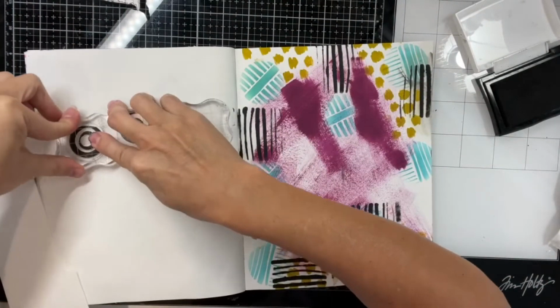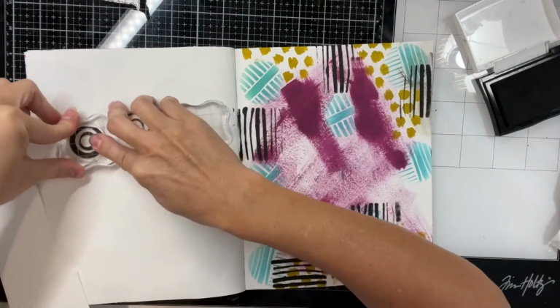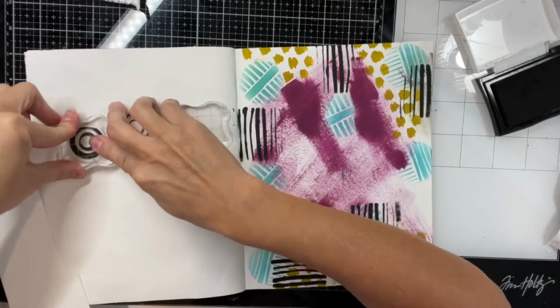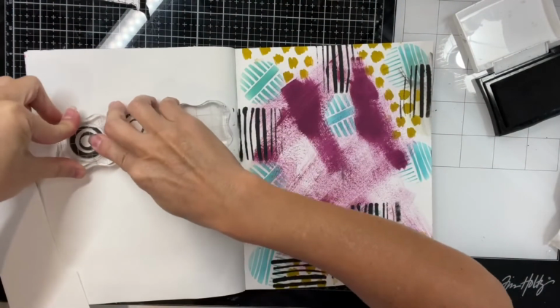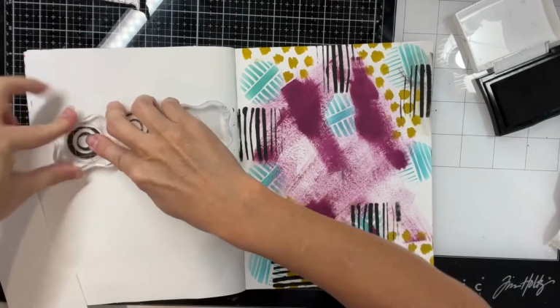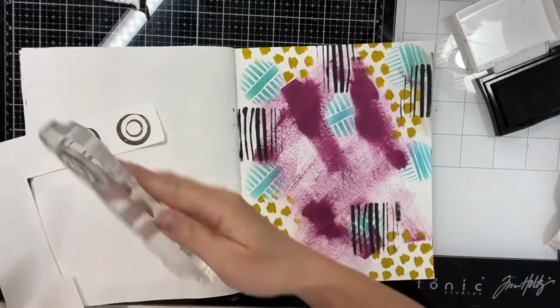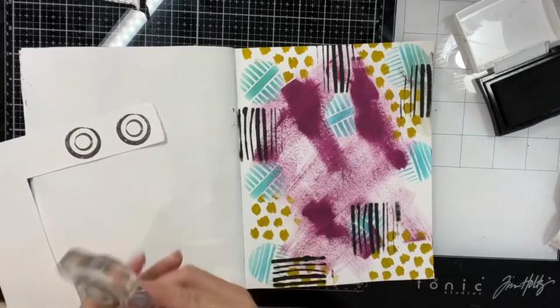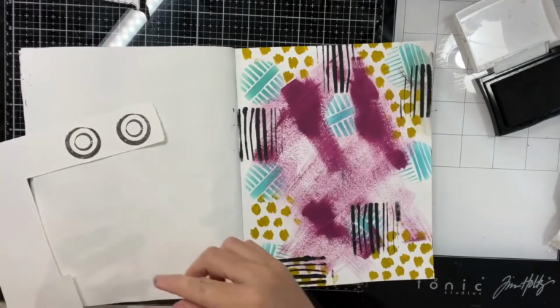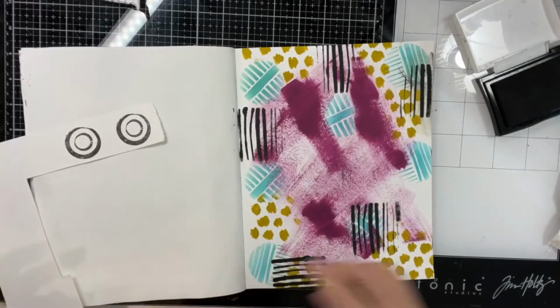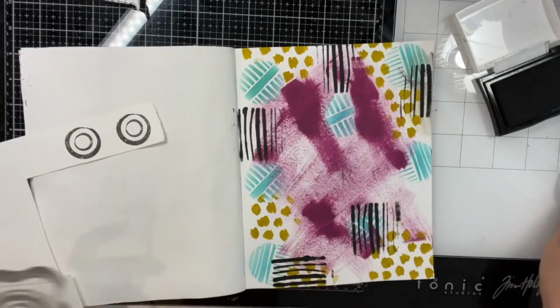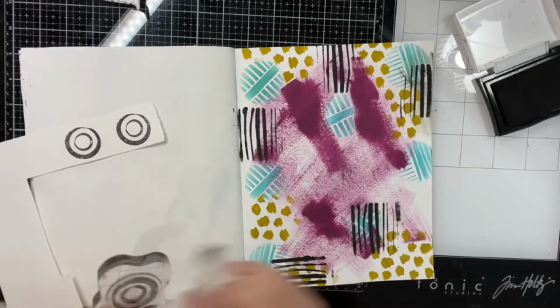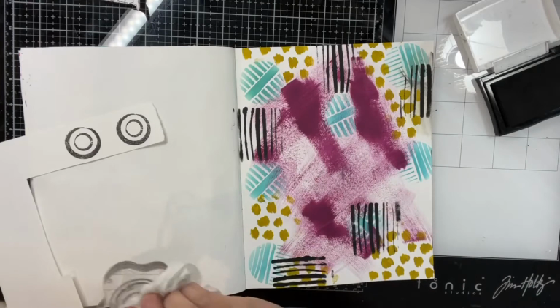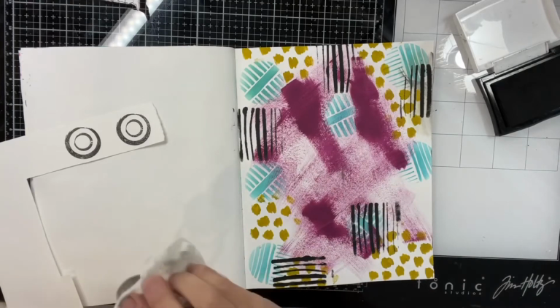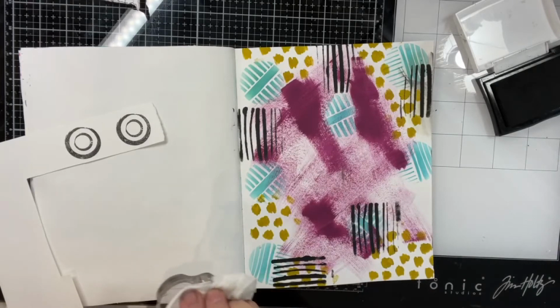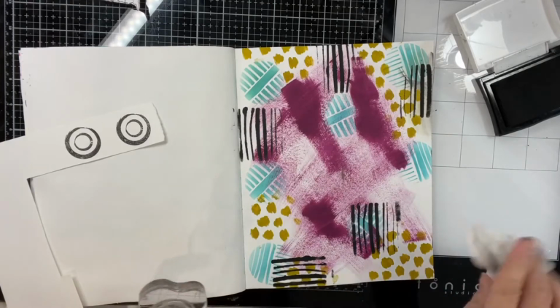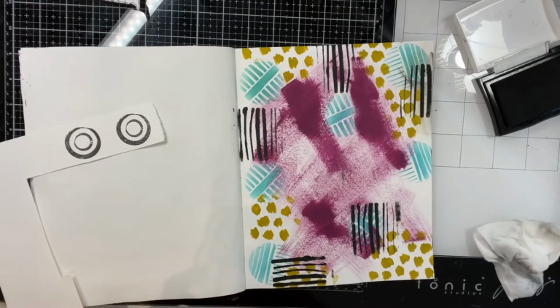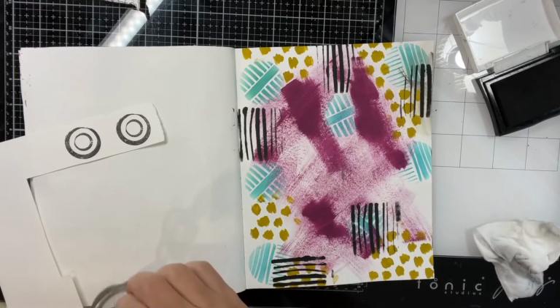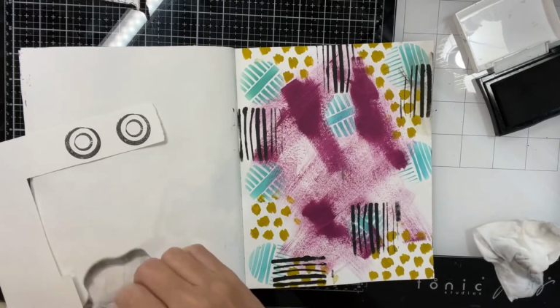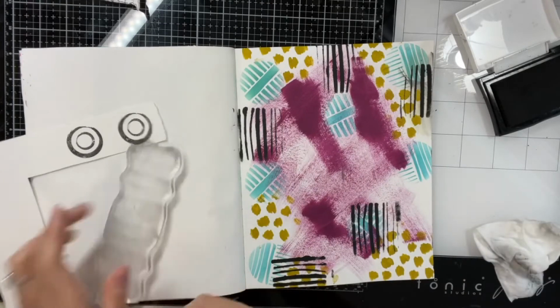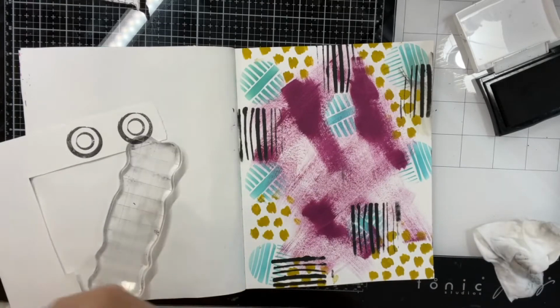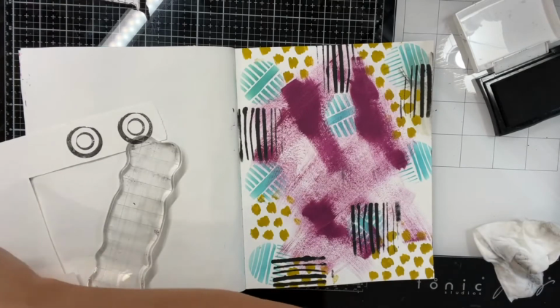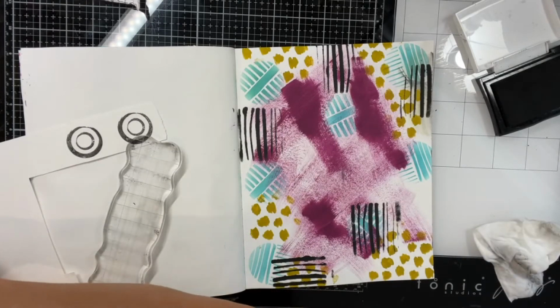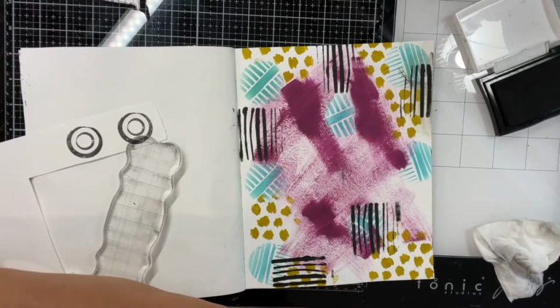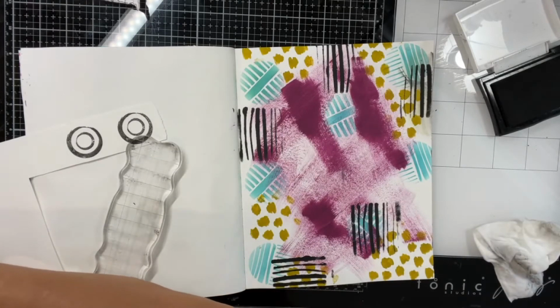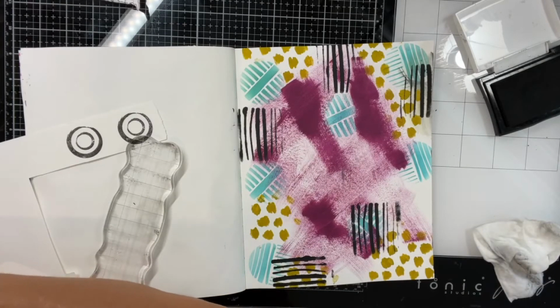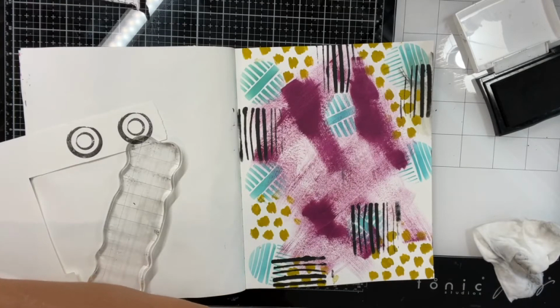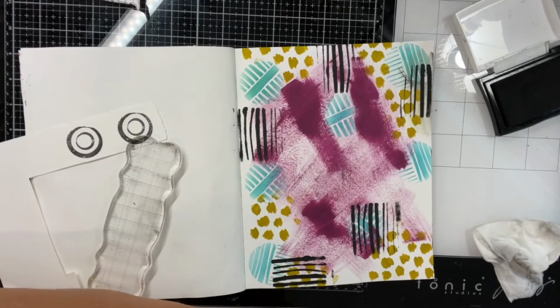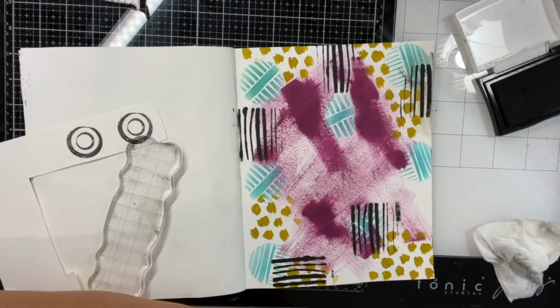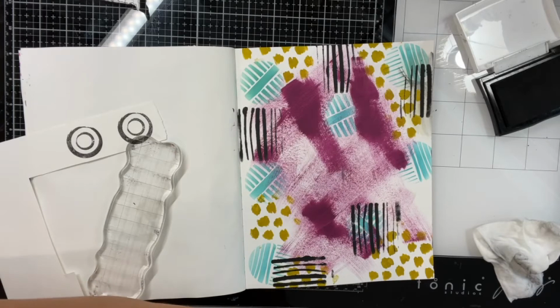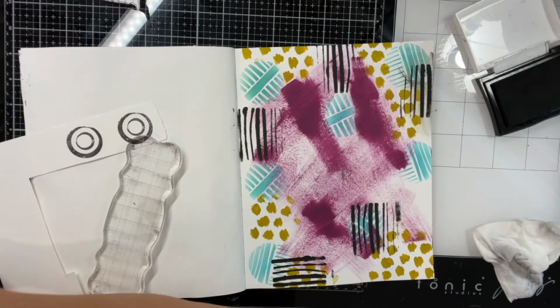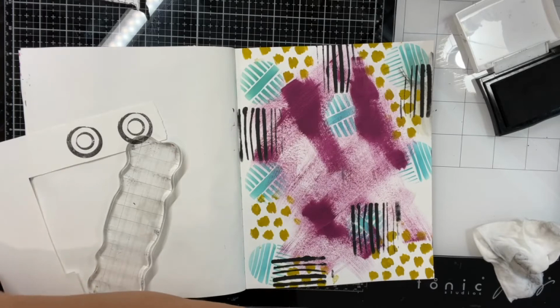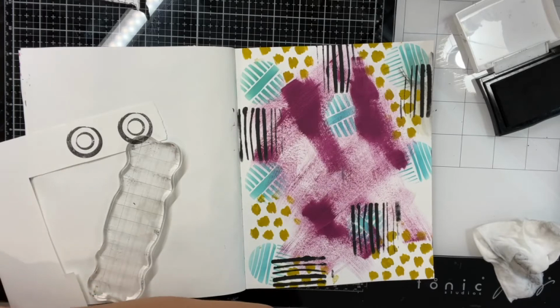Then there are these little stamp circles and spirals — they're by Bow Bunny. I do a couple of those and I also cut them out.